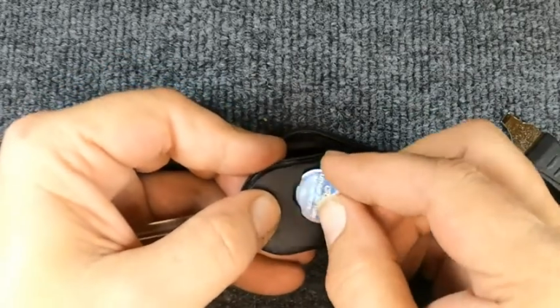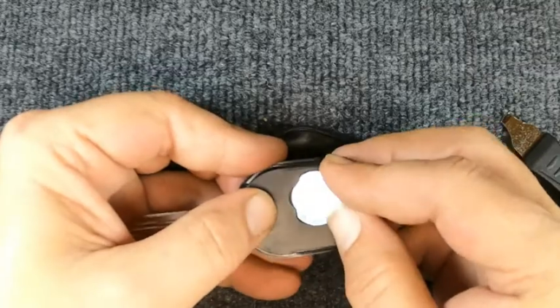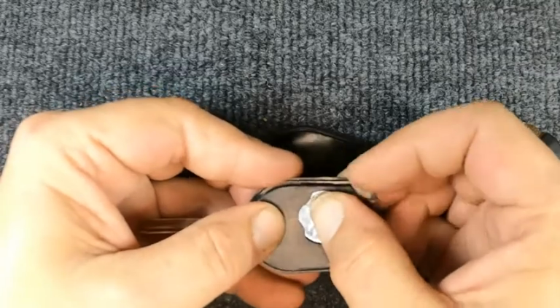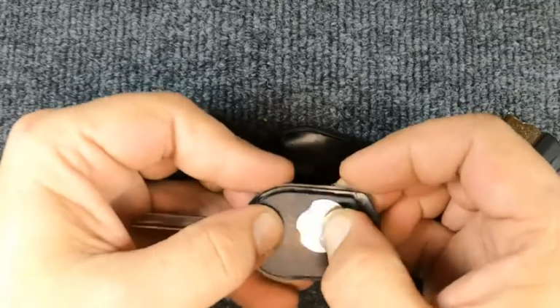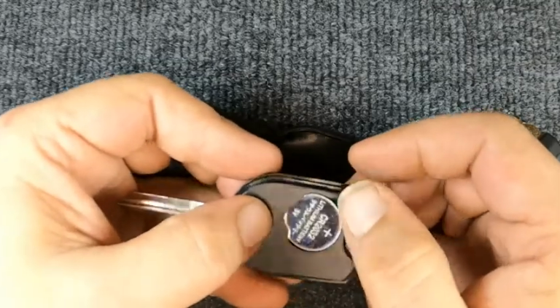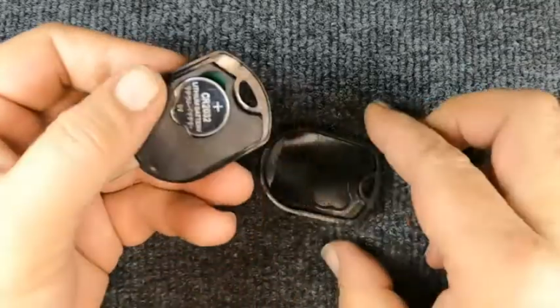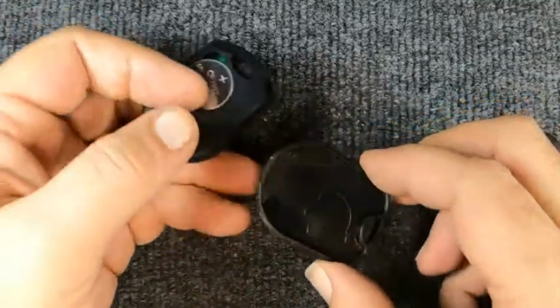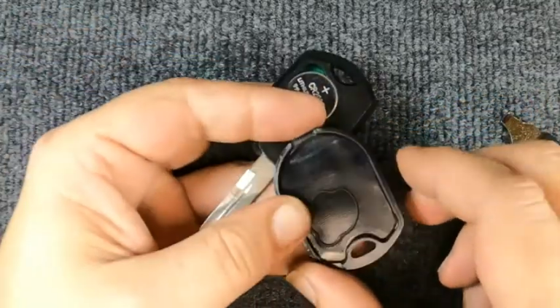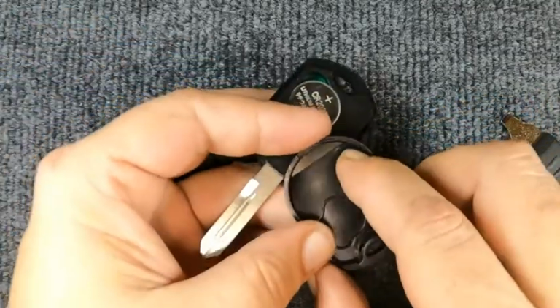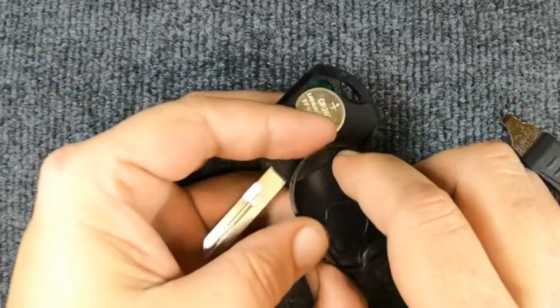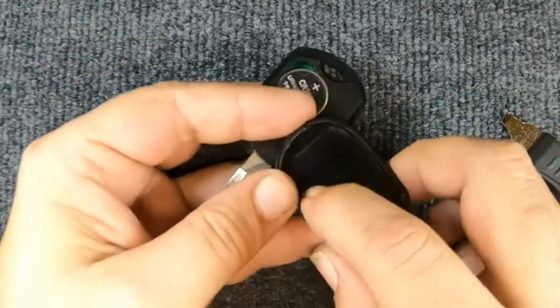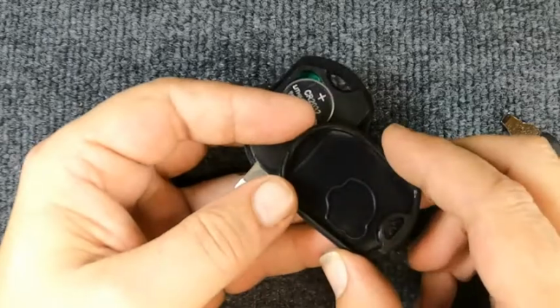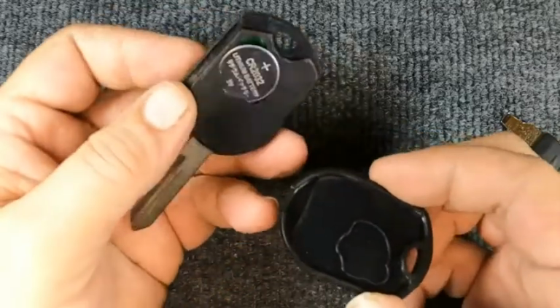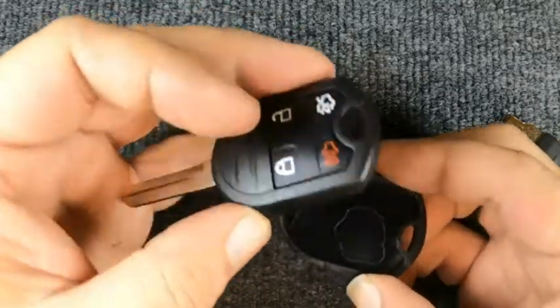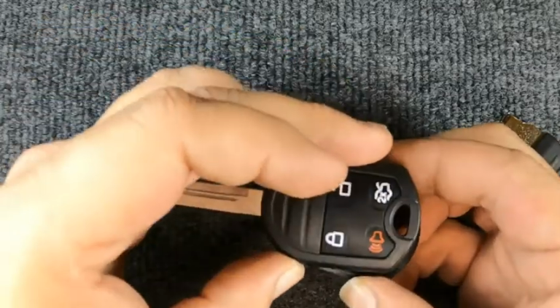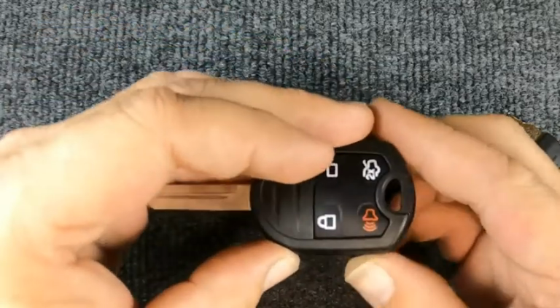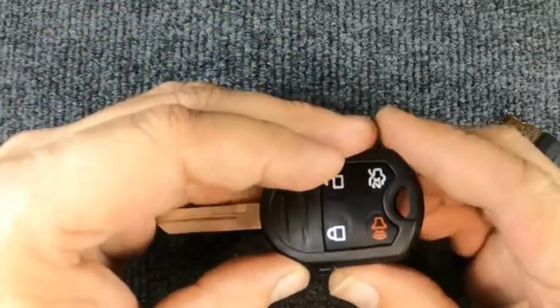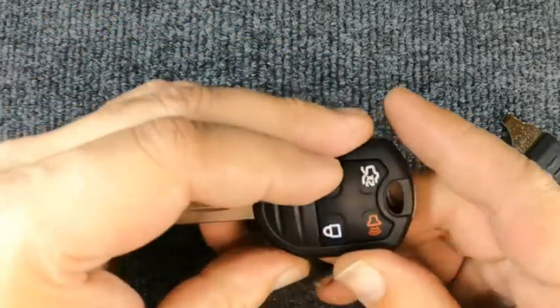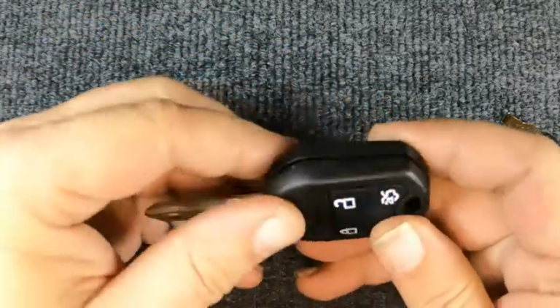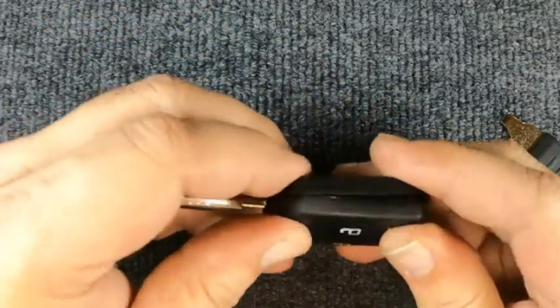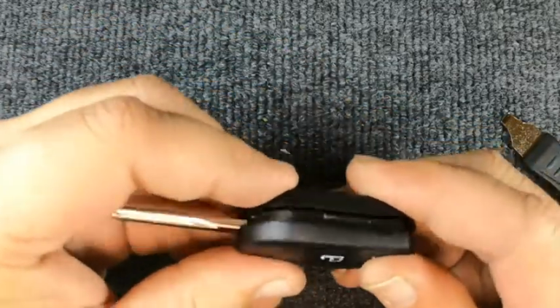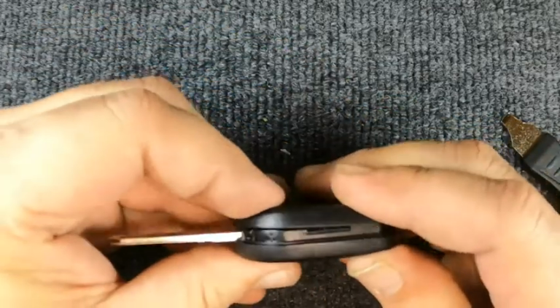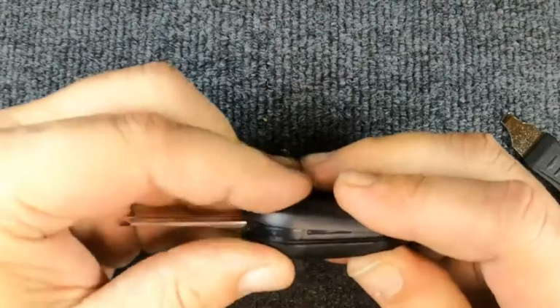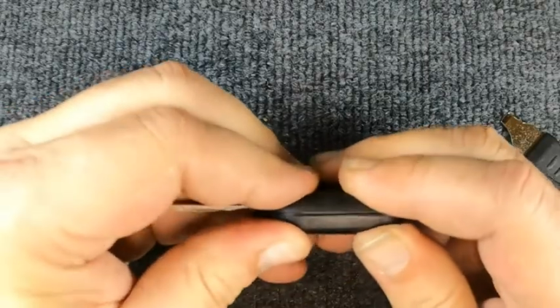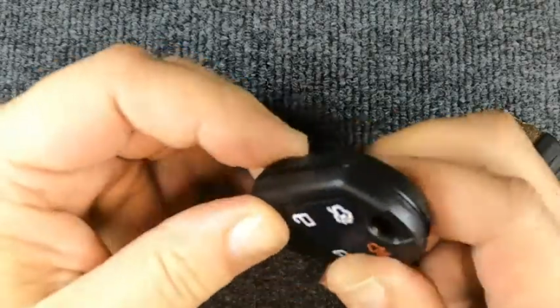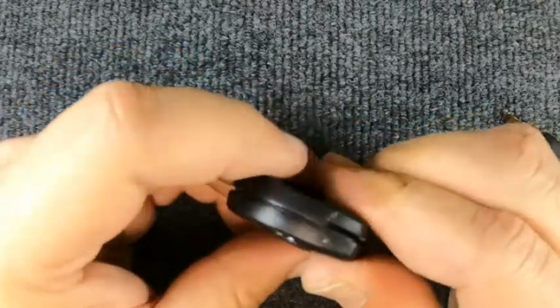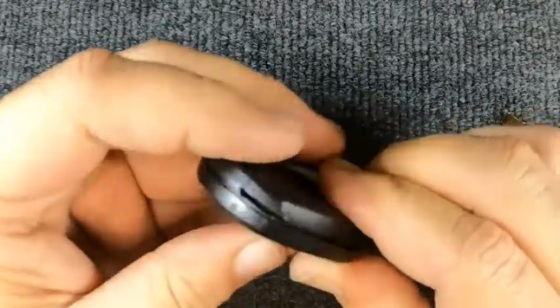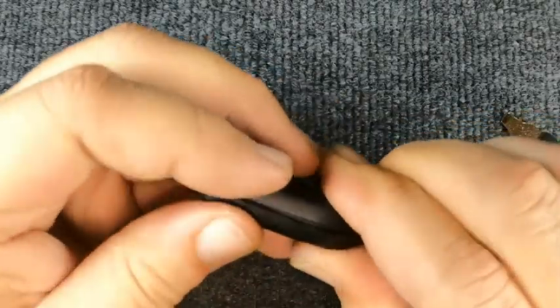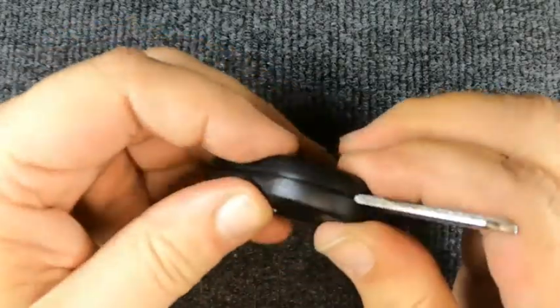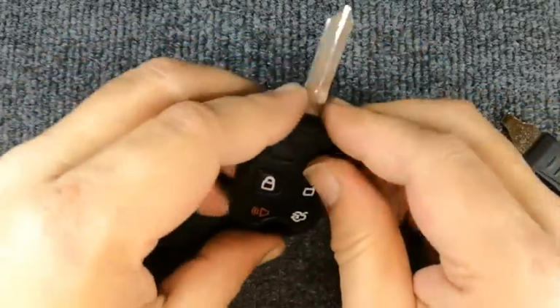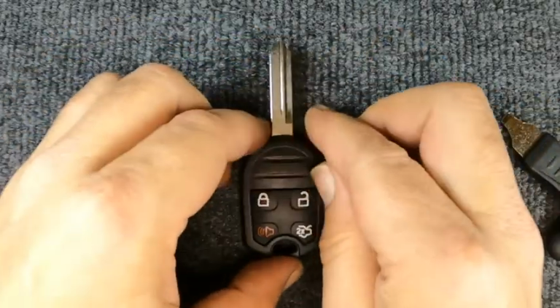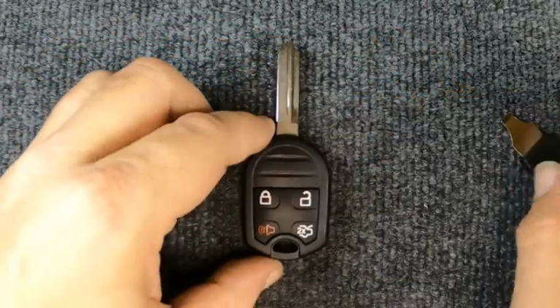We'll go ahead and reassemble it — we got lucky on that one. Make sure your seal is sitting down in there, then flip your remote over and go ahead and snap it back together, and you're done.